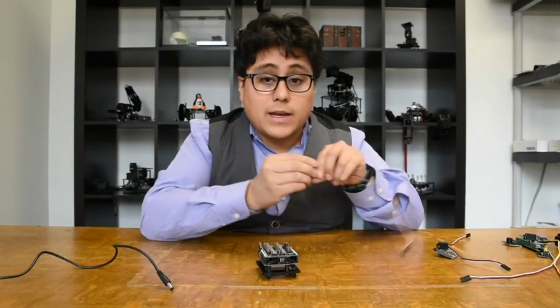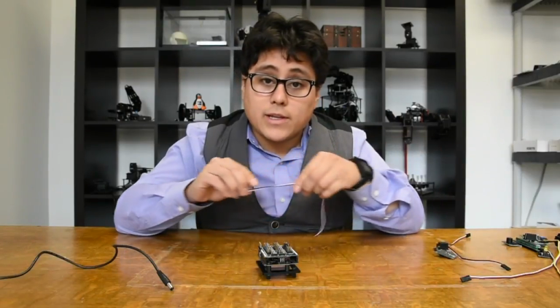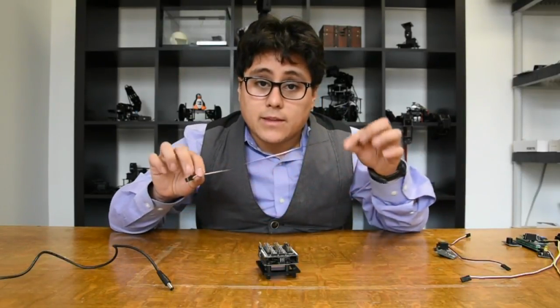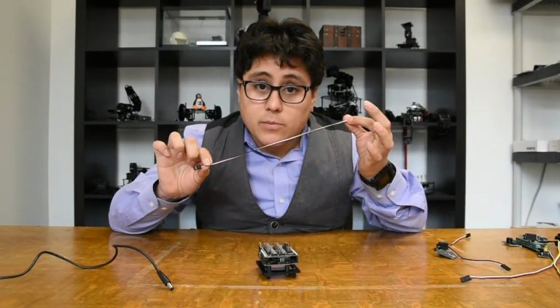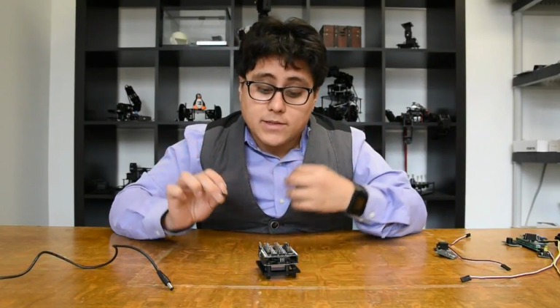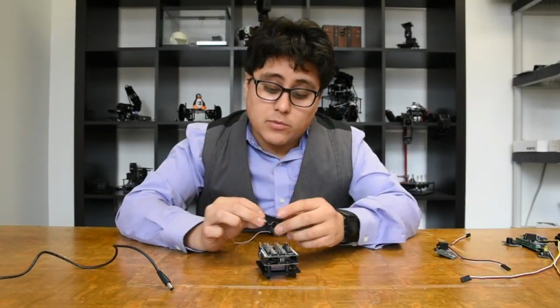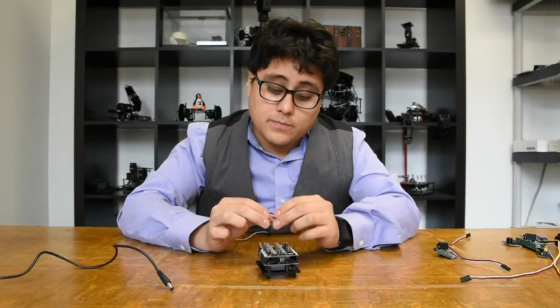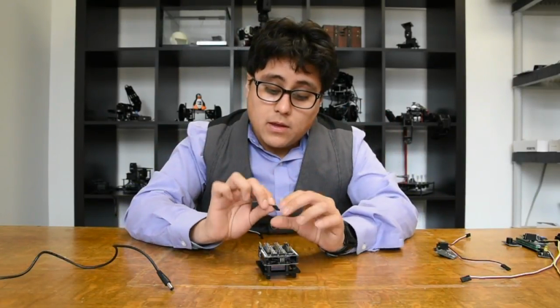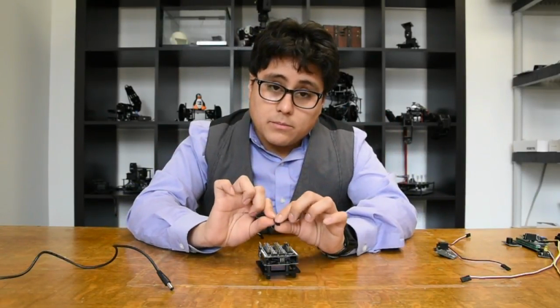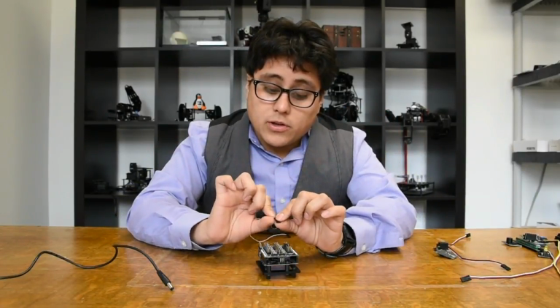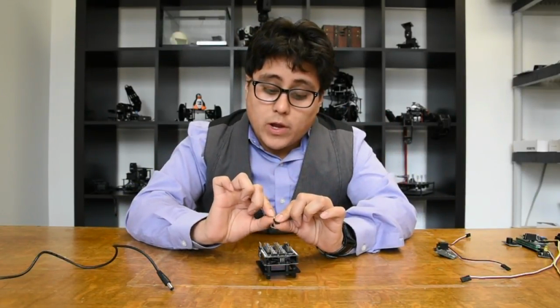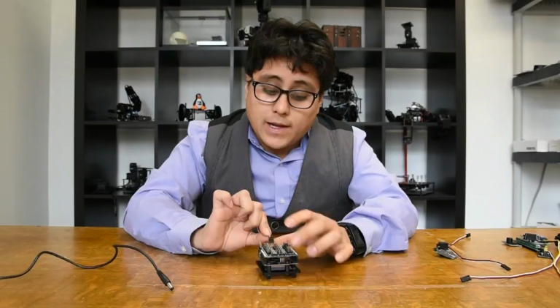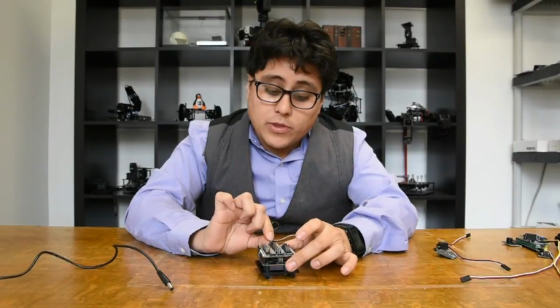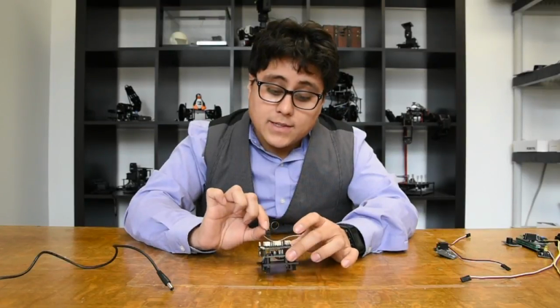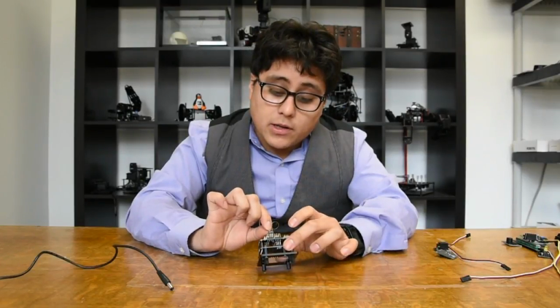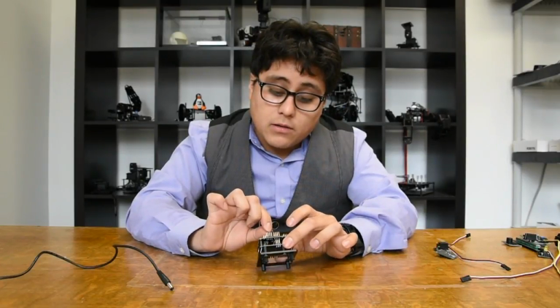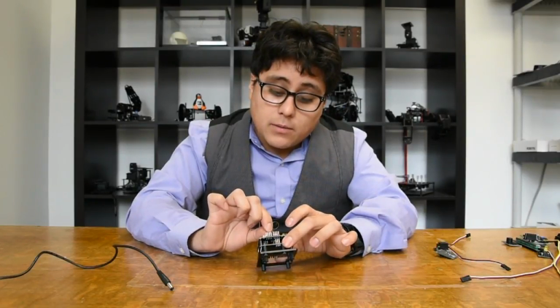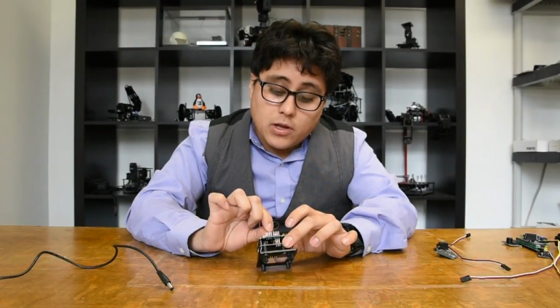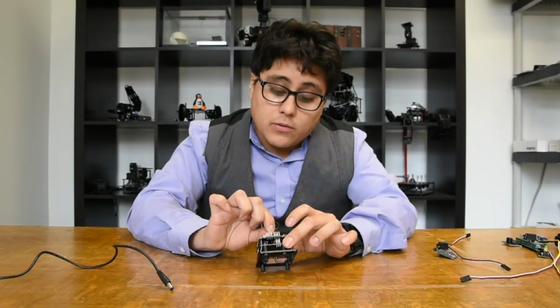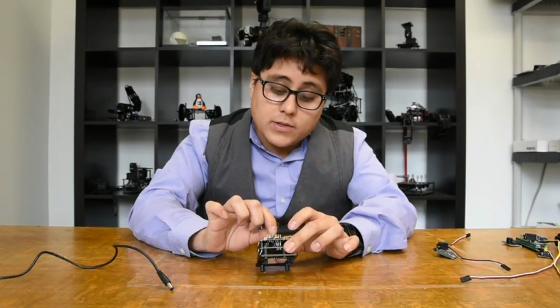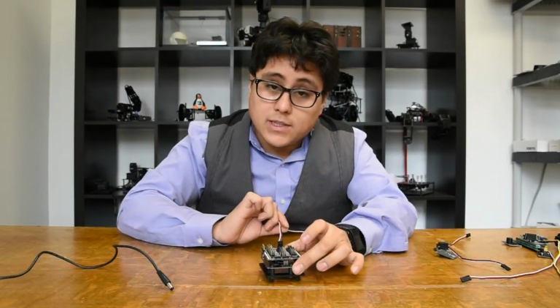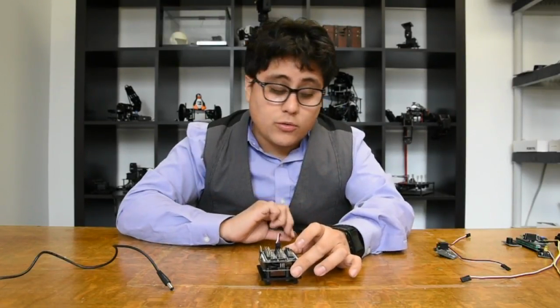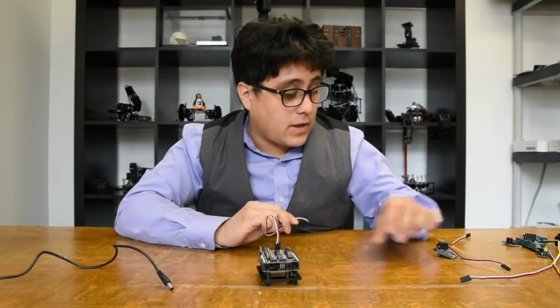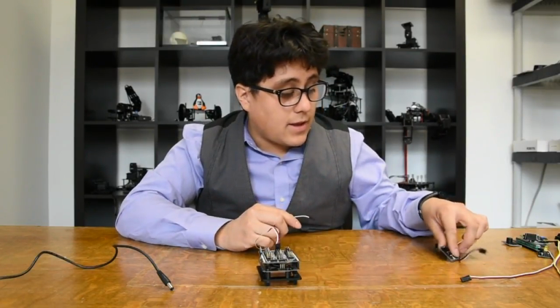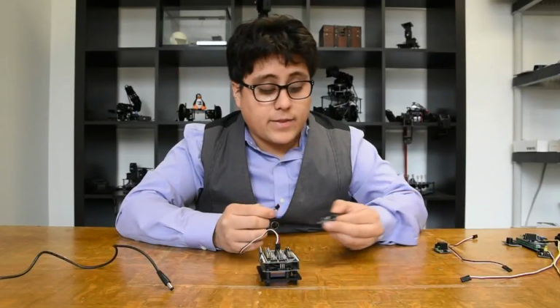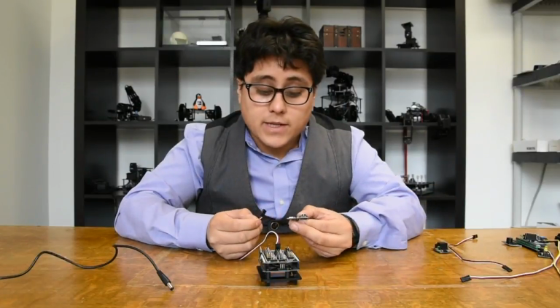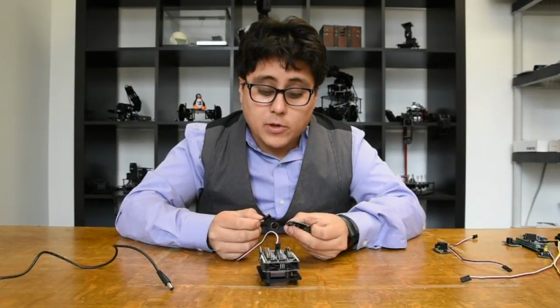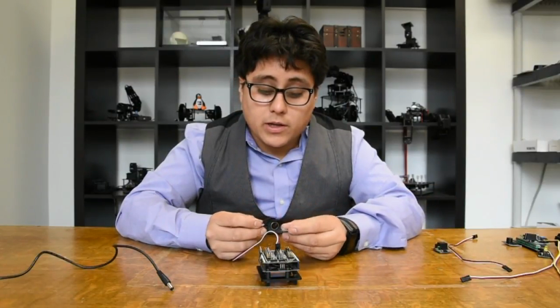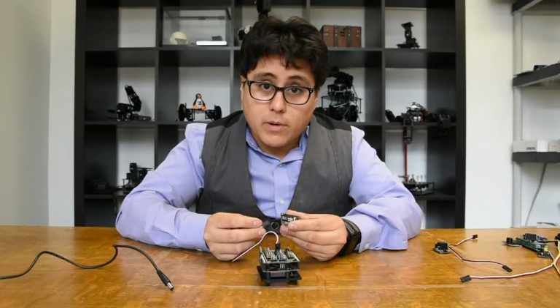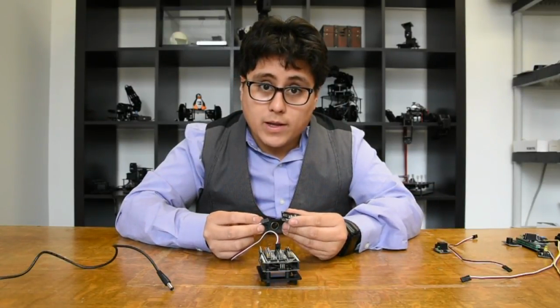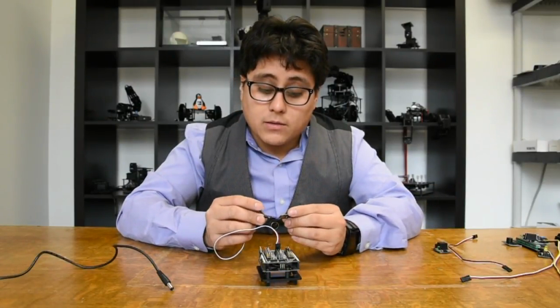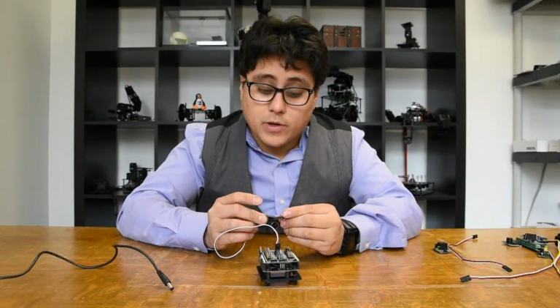Now I can take these 3-pin sensor cables — make sure that the white one lines up with the S marking. I'm going to plug this one into pin 2, and then on the other side I'm going to plug in my RobotGeek push button.